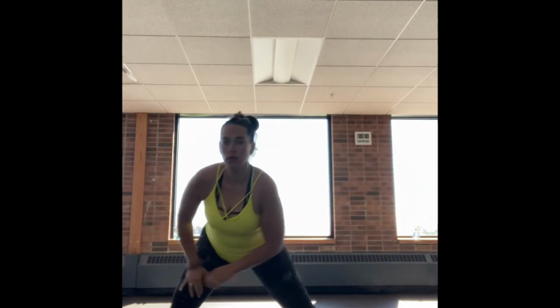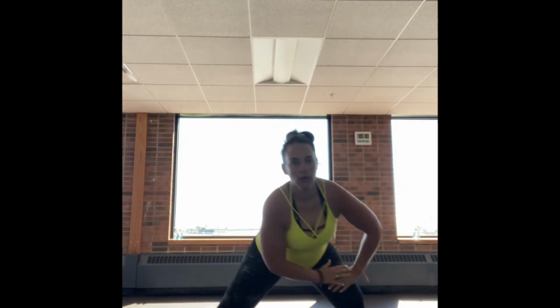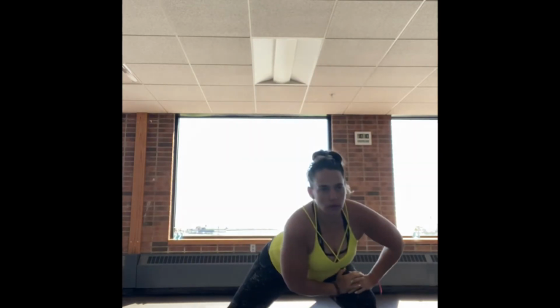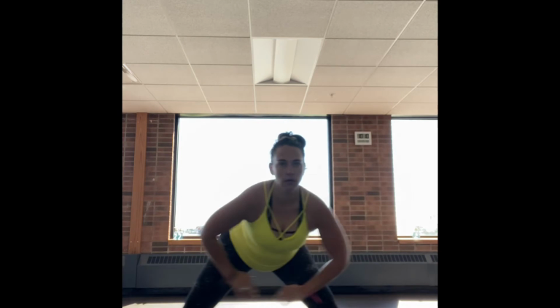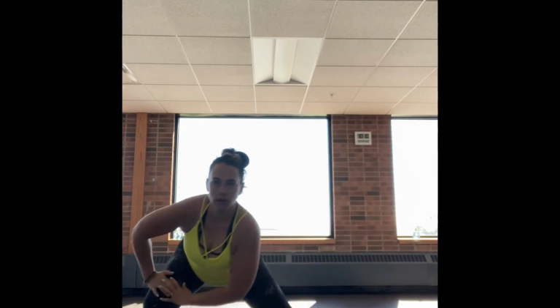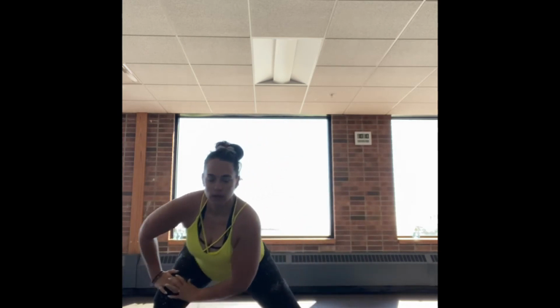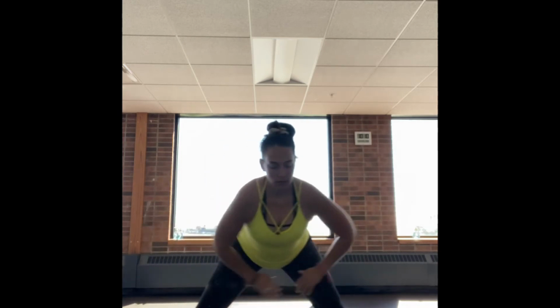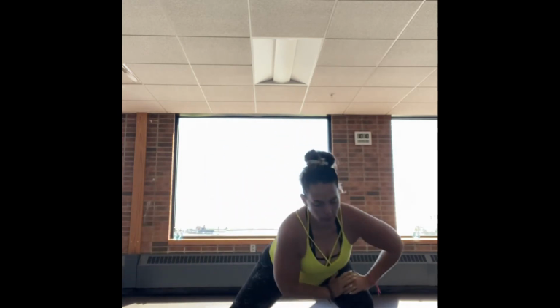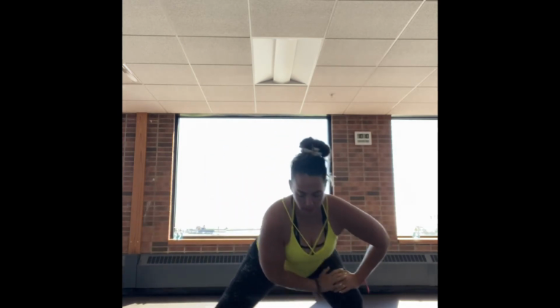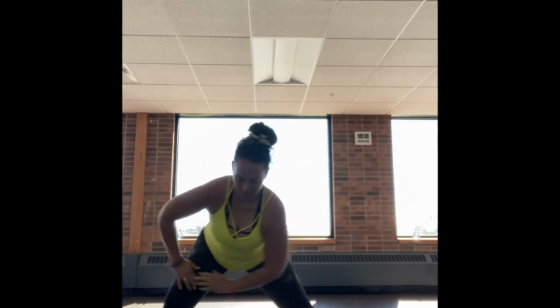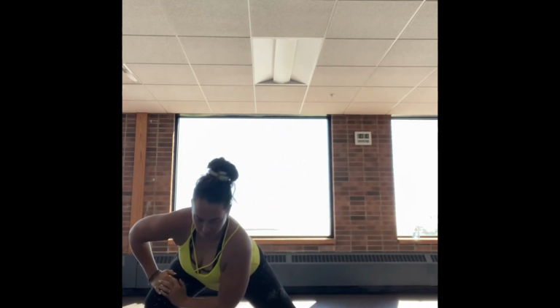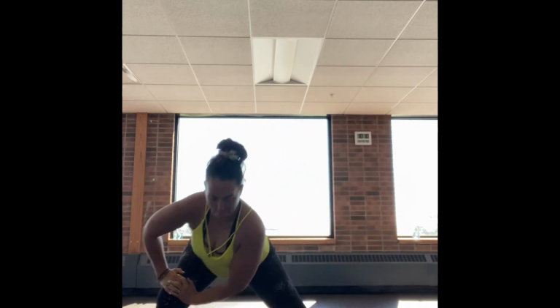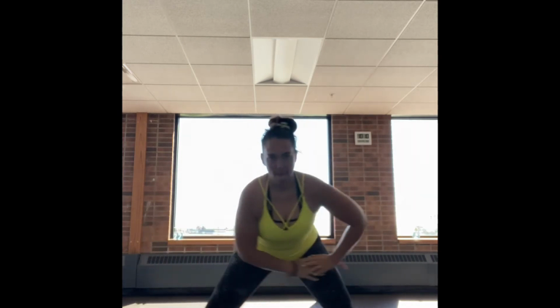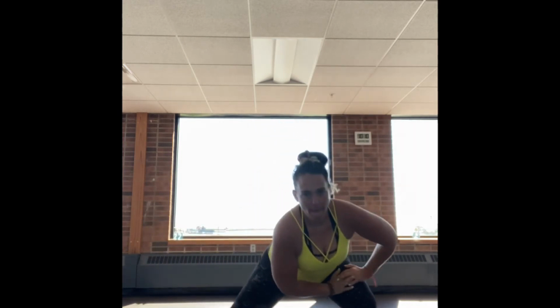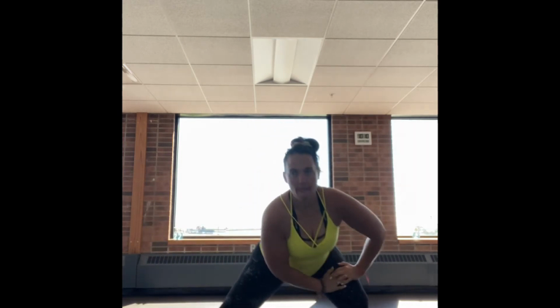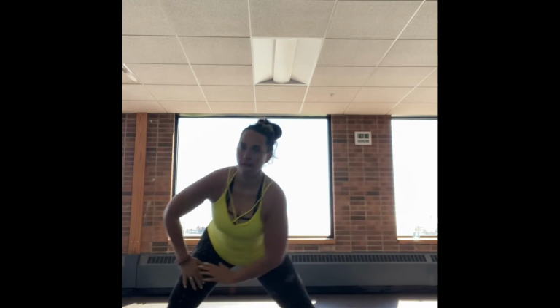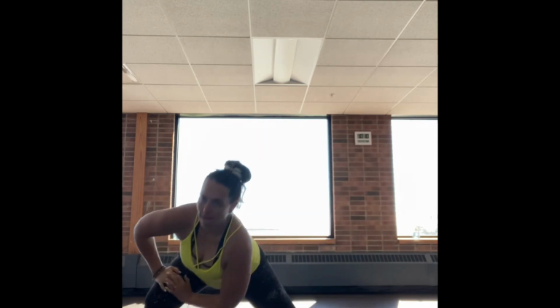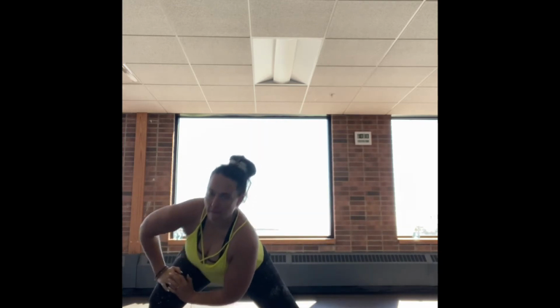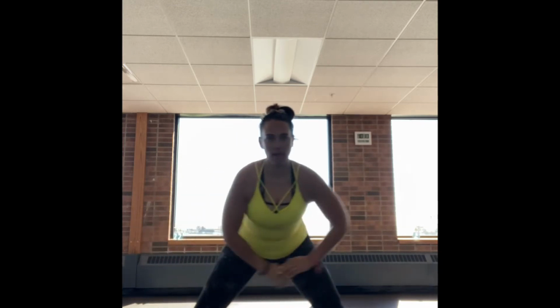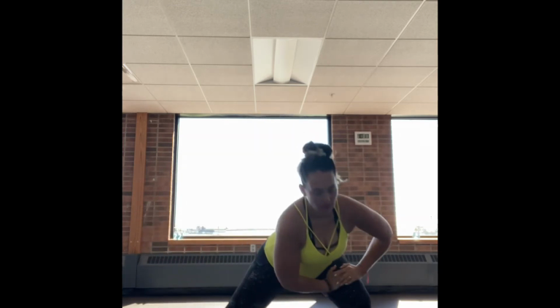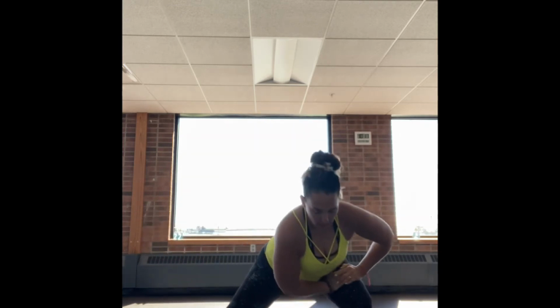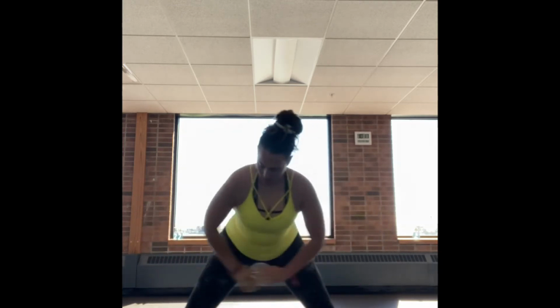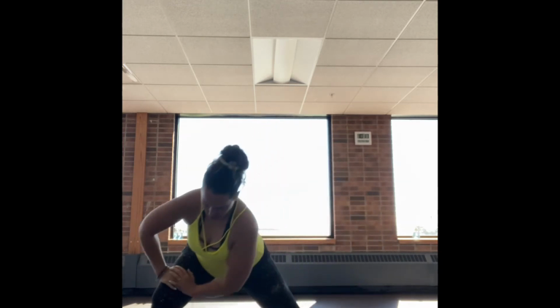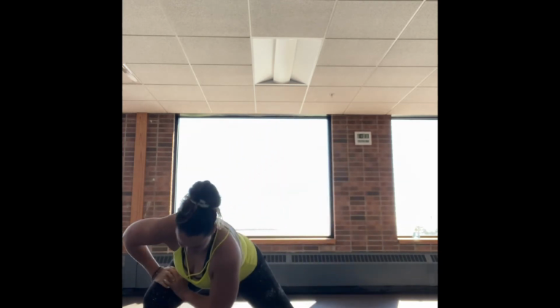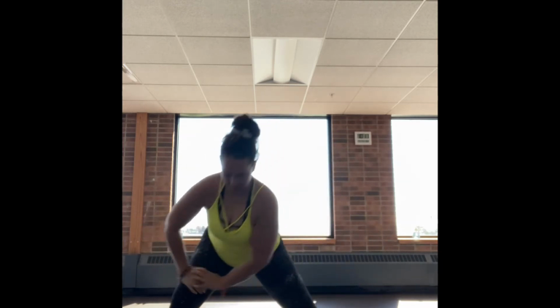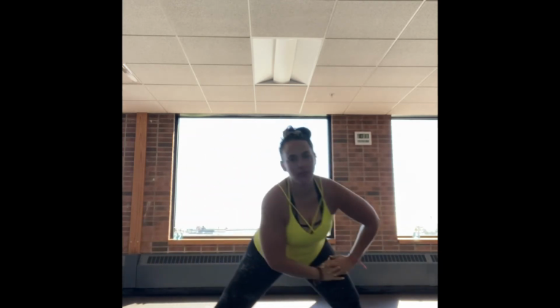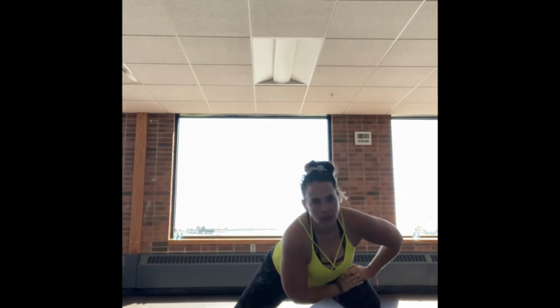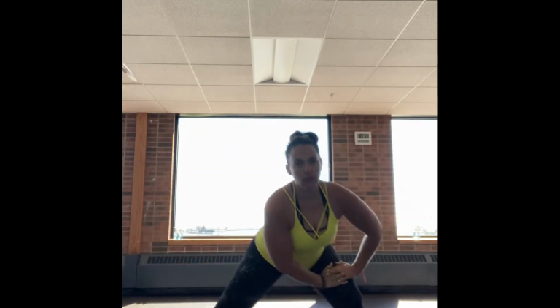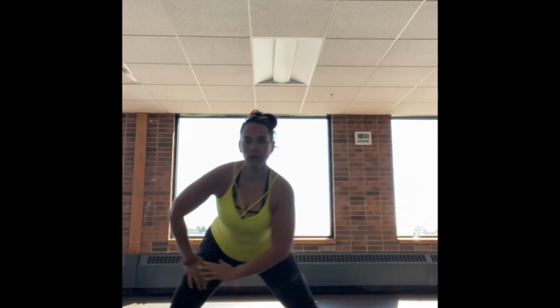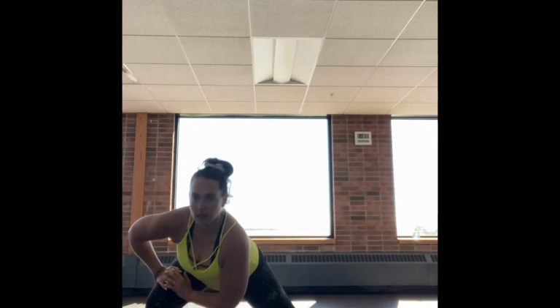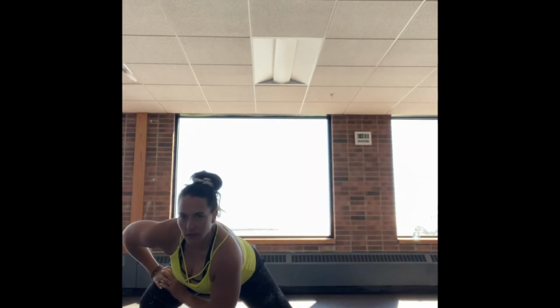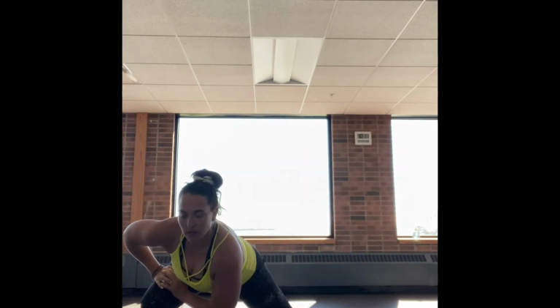Lunging side to side. Nice deep lunge through the heel, pushing up through the heel. Keep that chest lifted, breathing deep, getting a little bit deeper into each lunge.